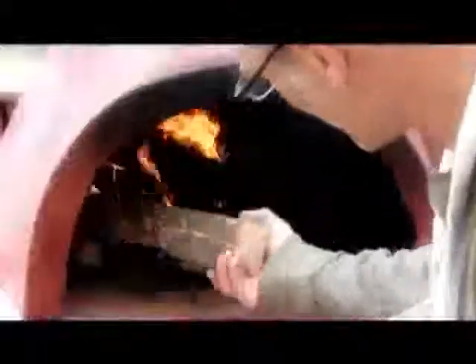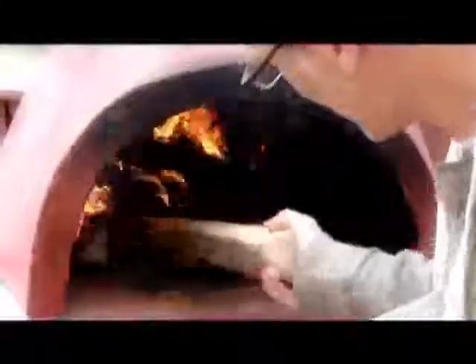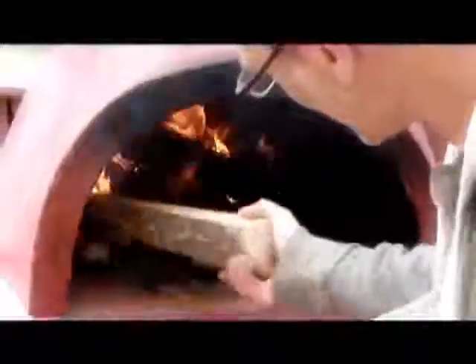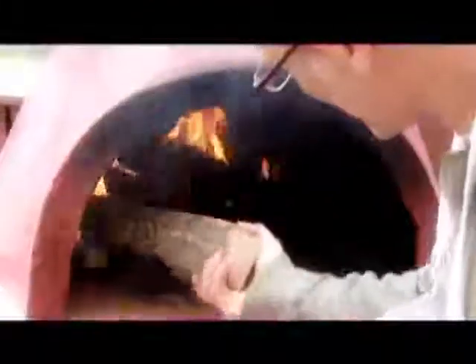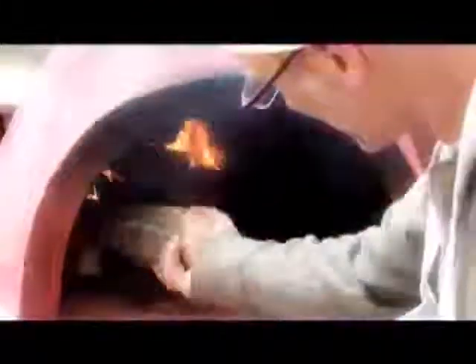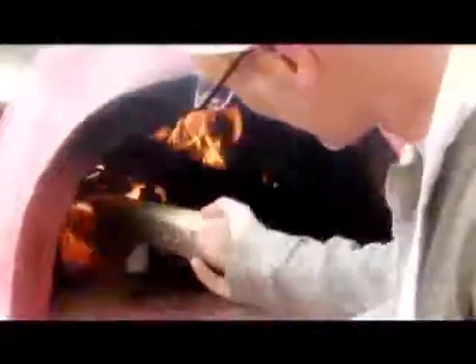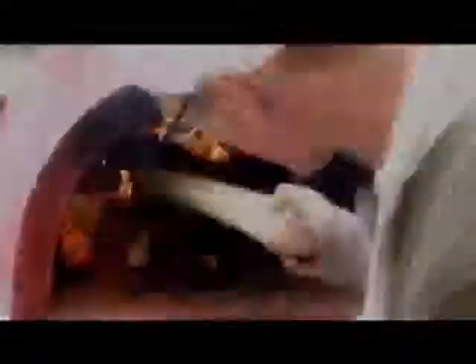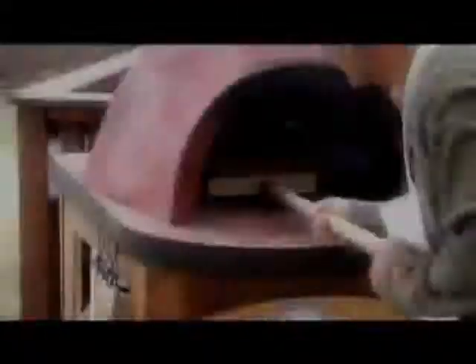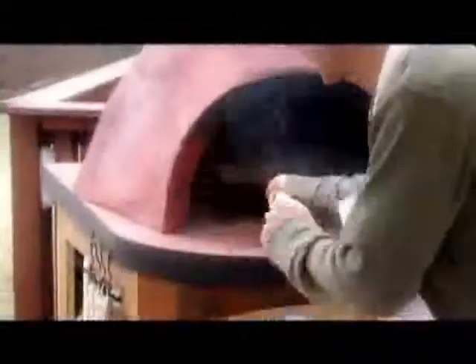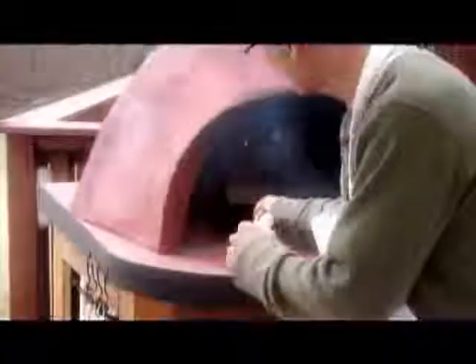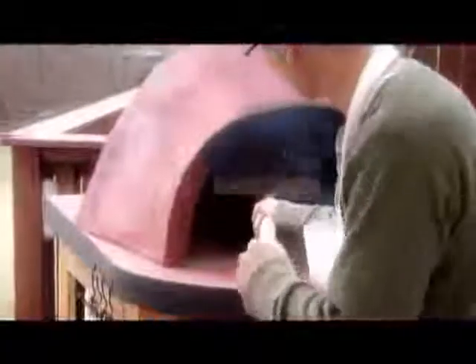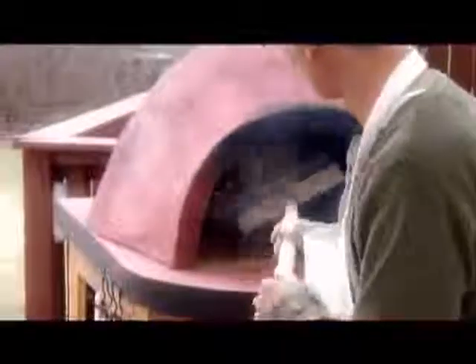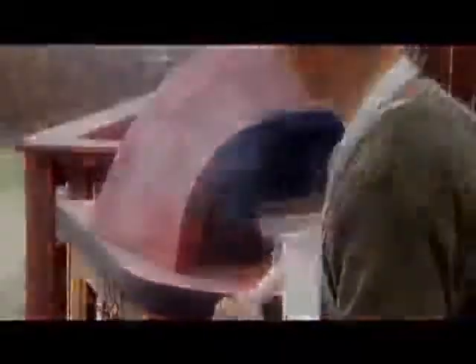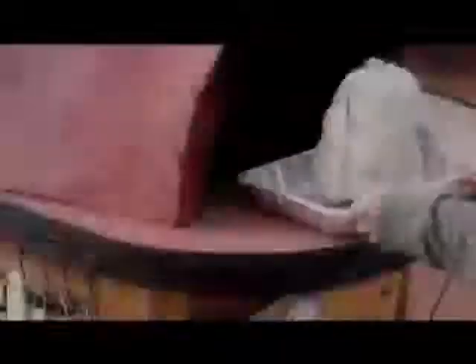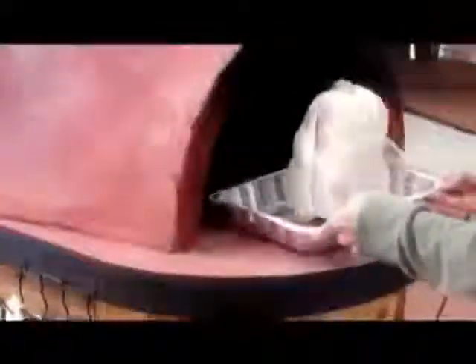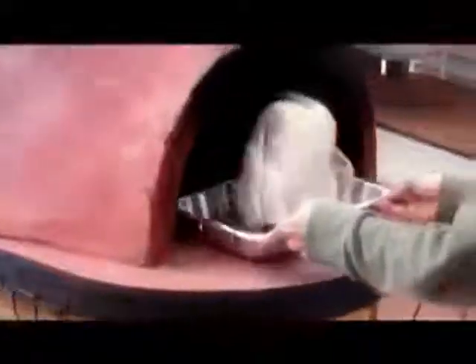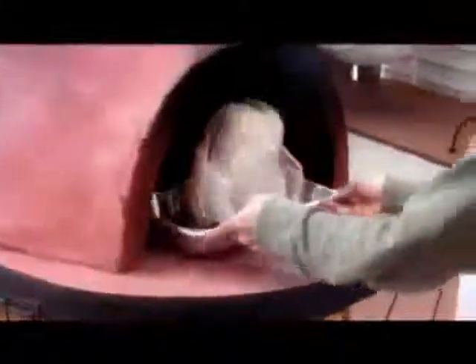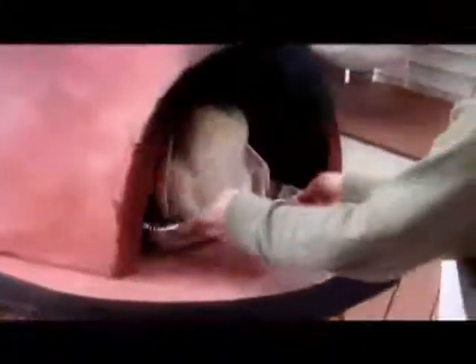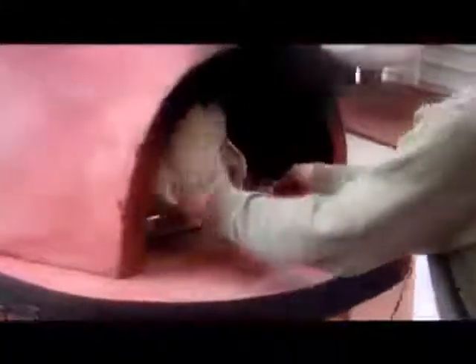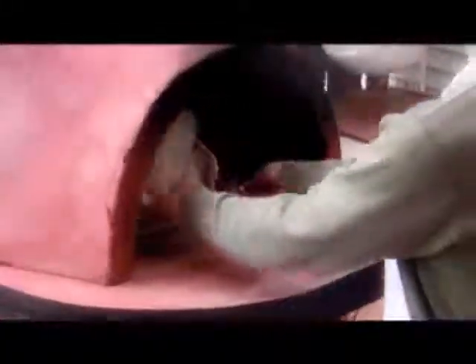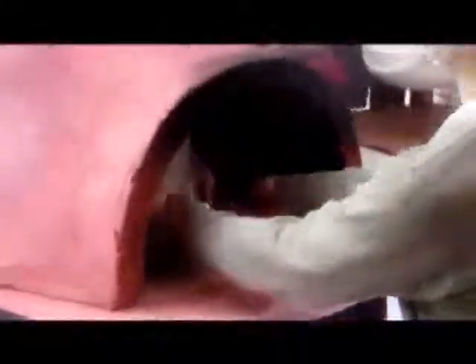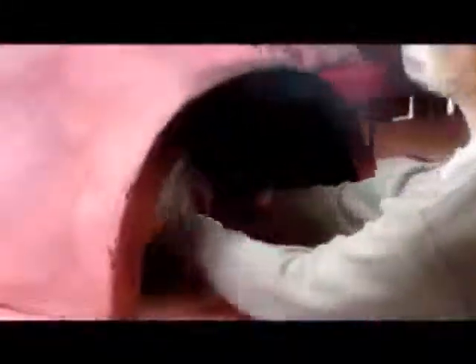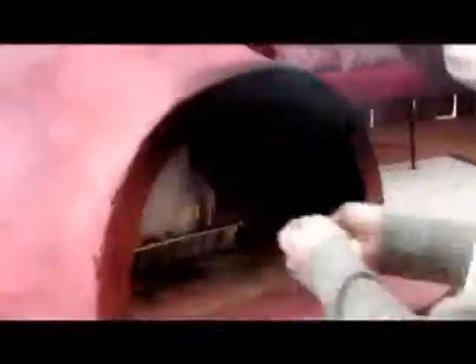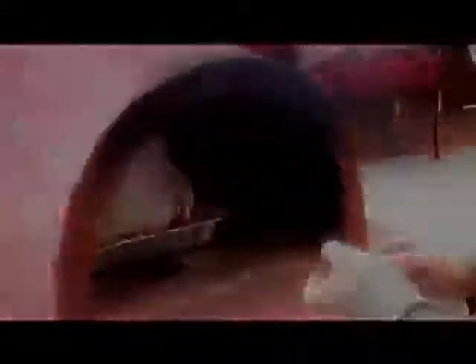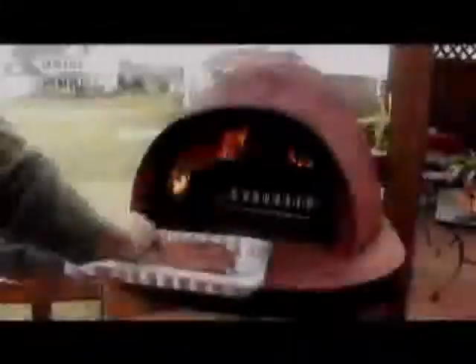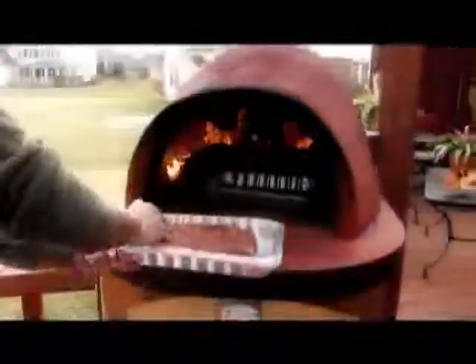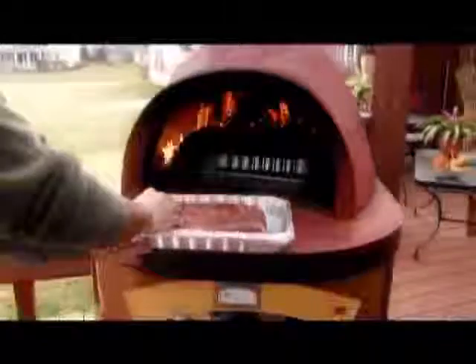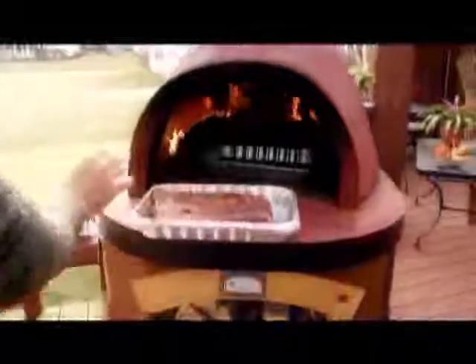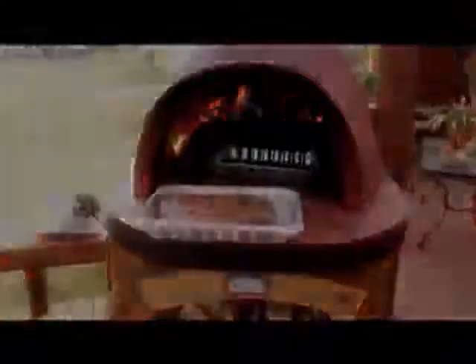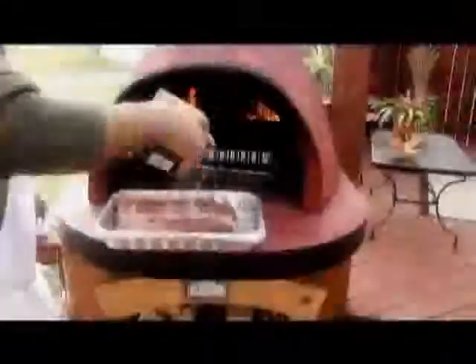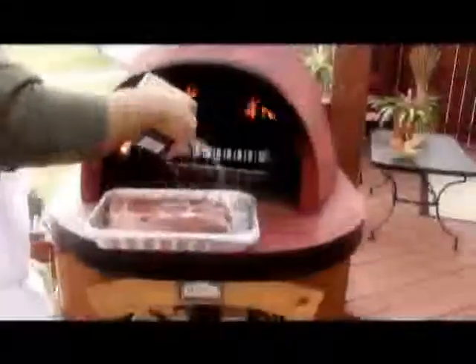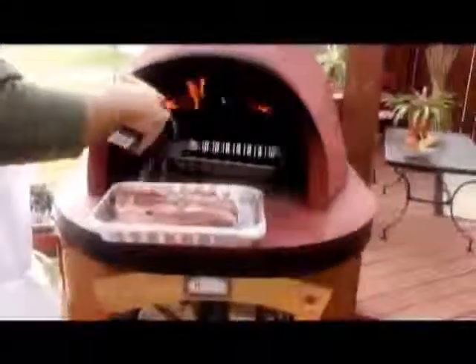Once the hearth is at ideal temperature, you can simply push the coals to the back of the oven with the included oven brush. With temperatures of up to 800 degrees, foods cook fast.